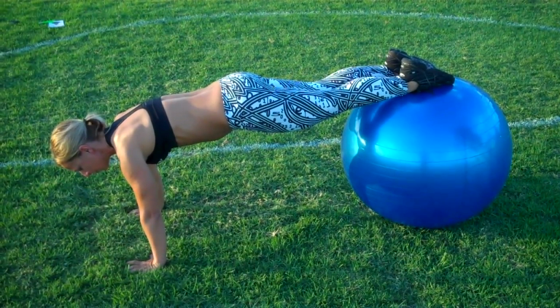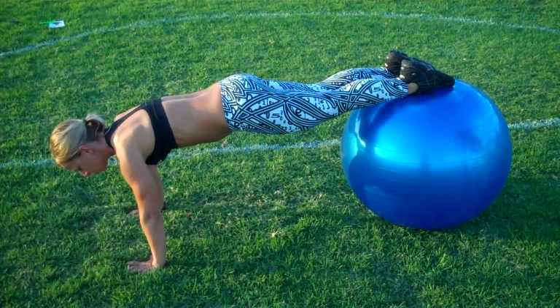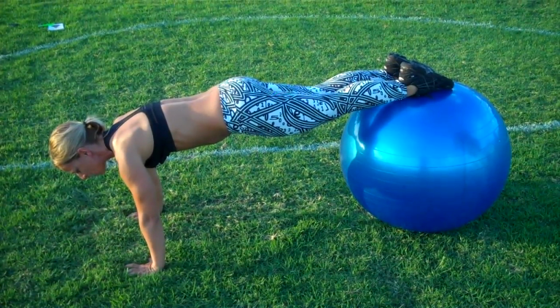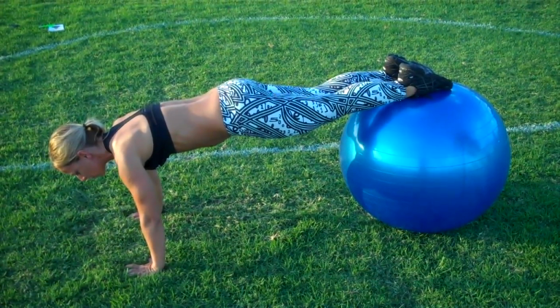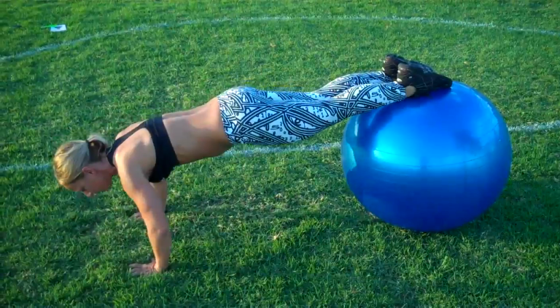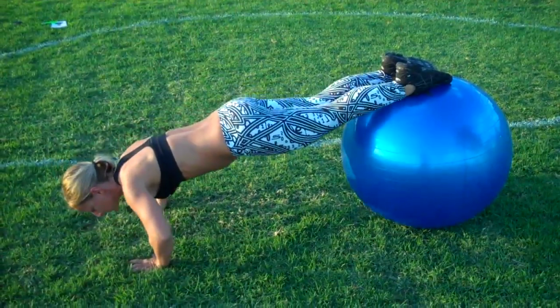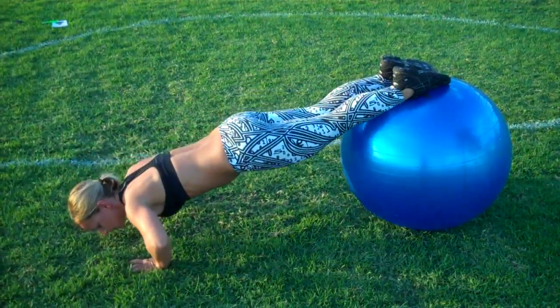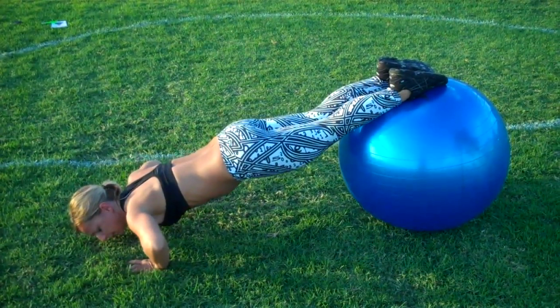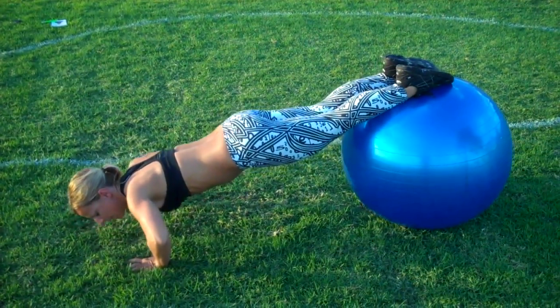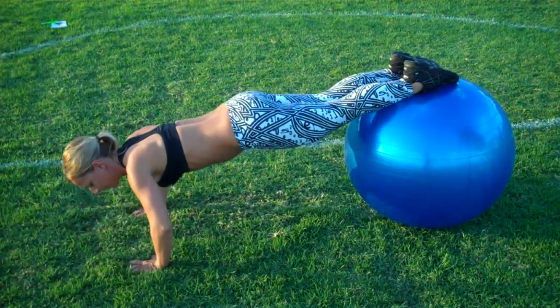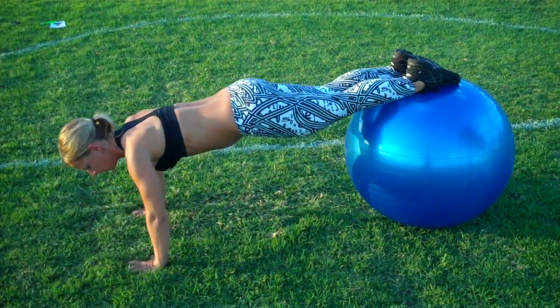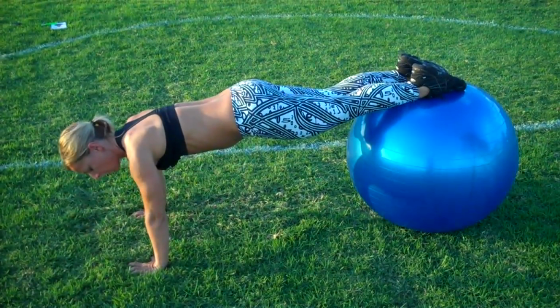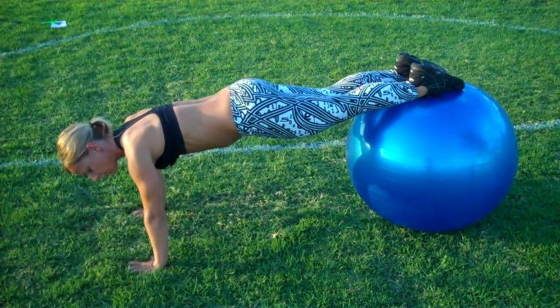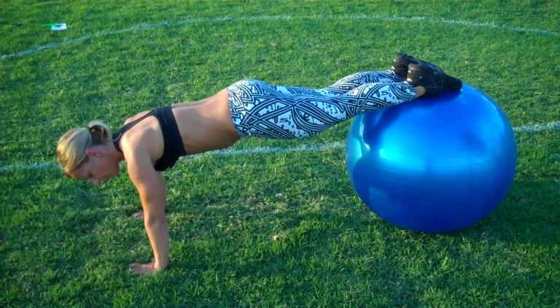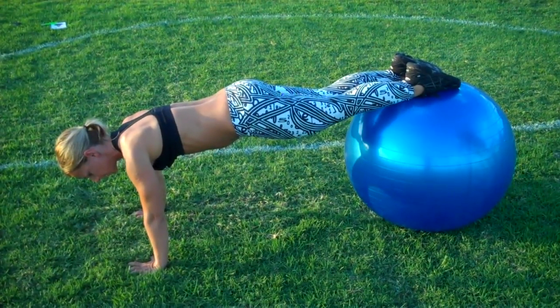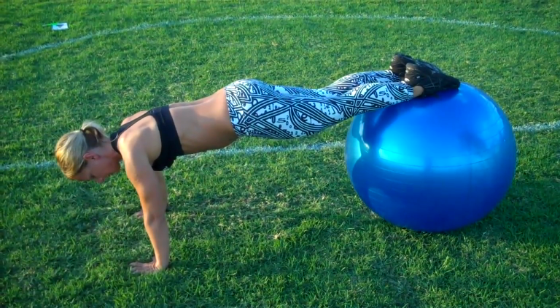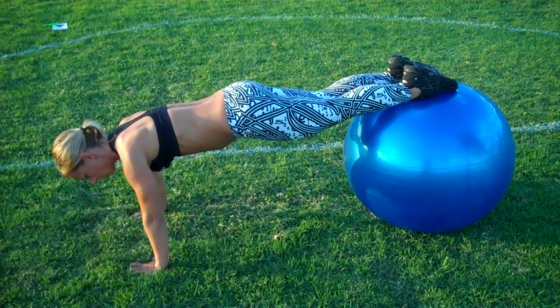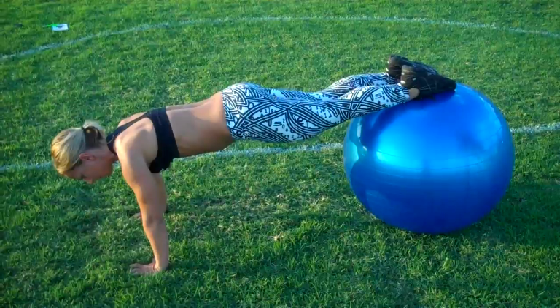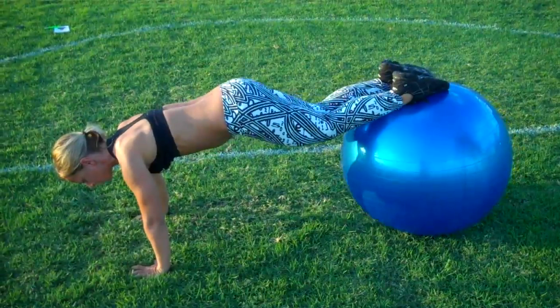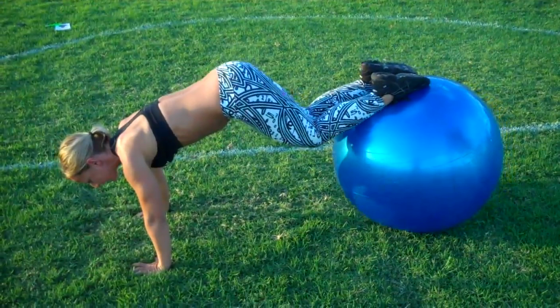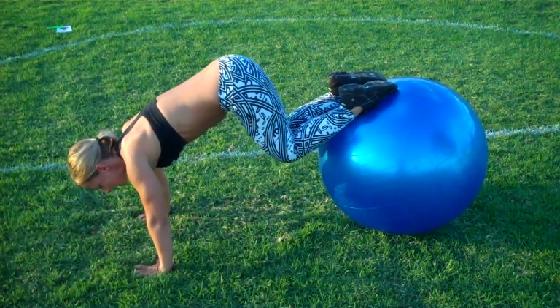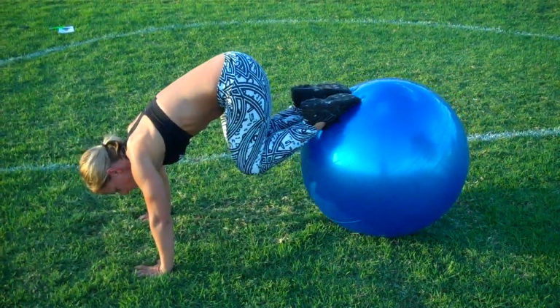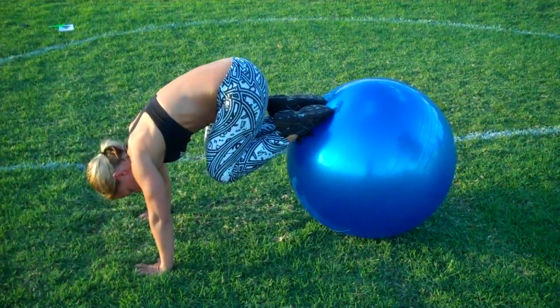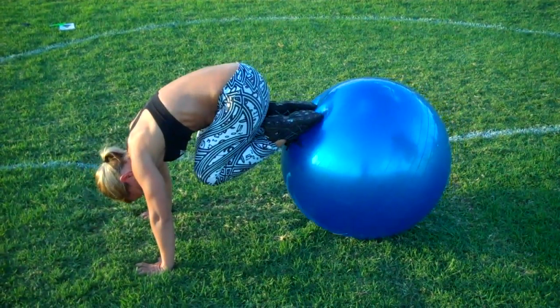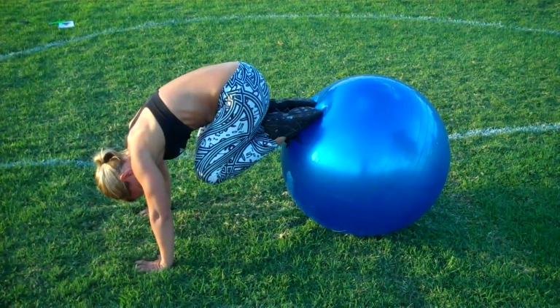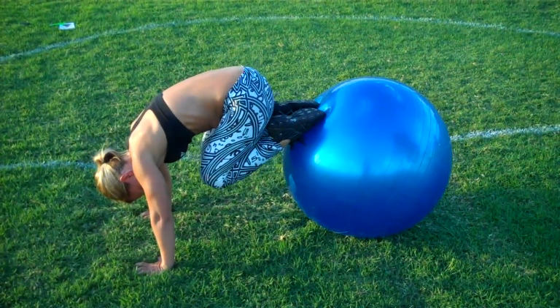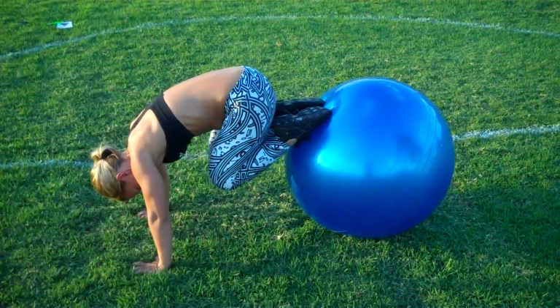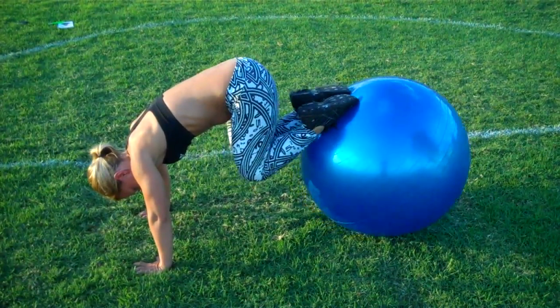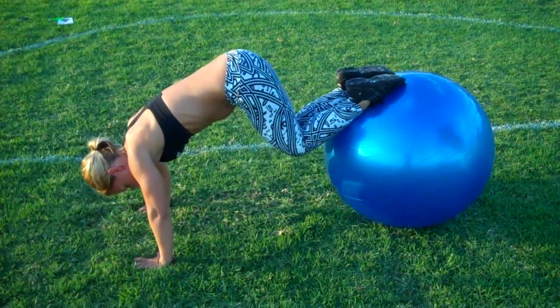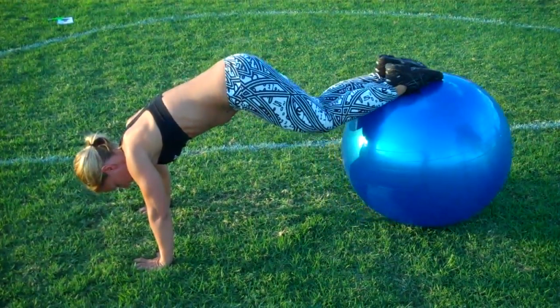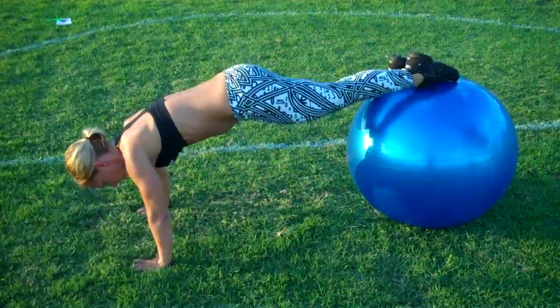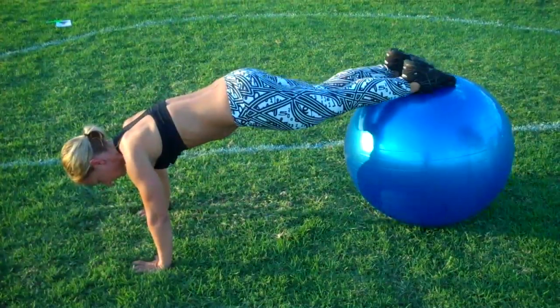You're gonna bring your chest towards the ground, come up — don't lock those elbows — then you're gonna bring your knees towards your chest and away from your chest.